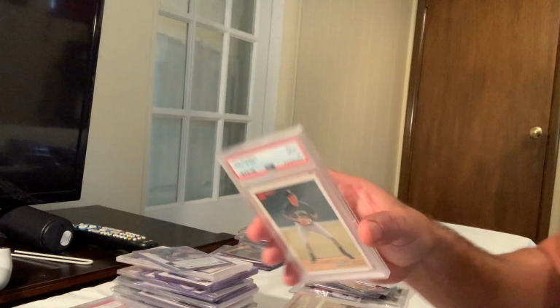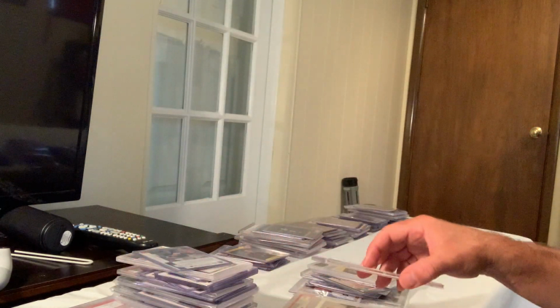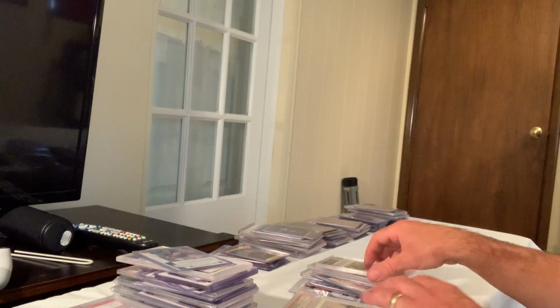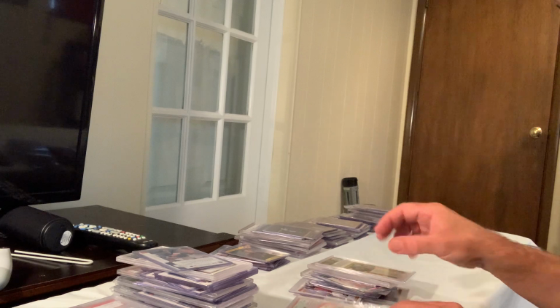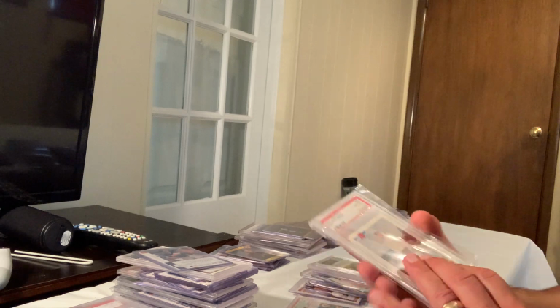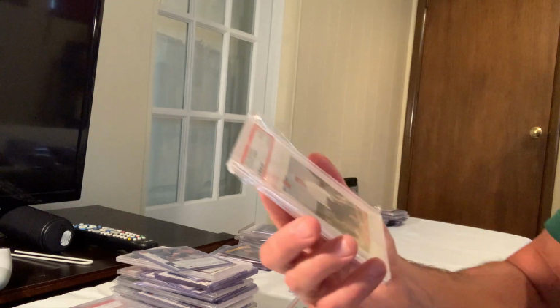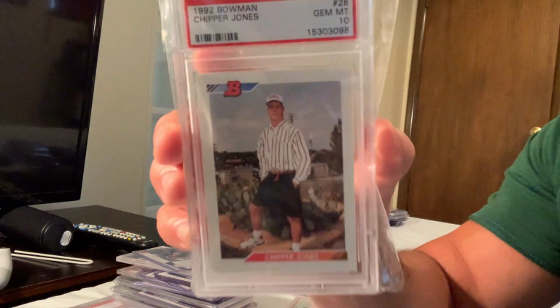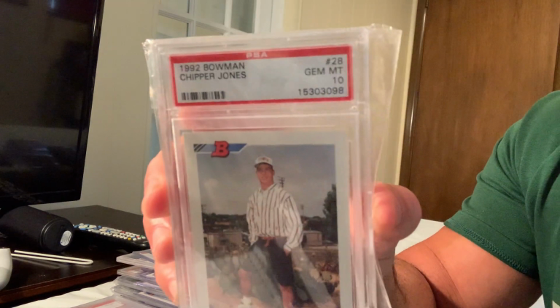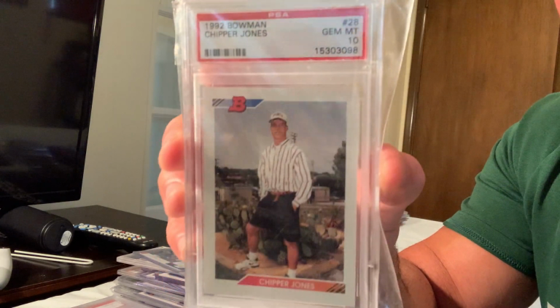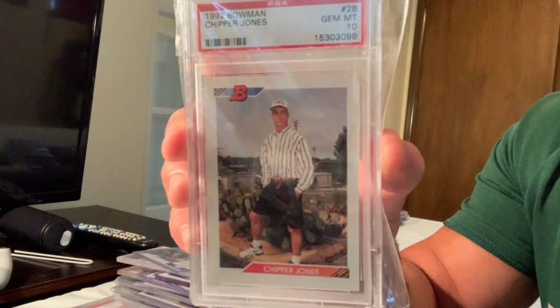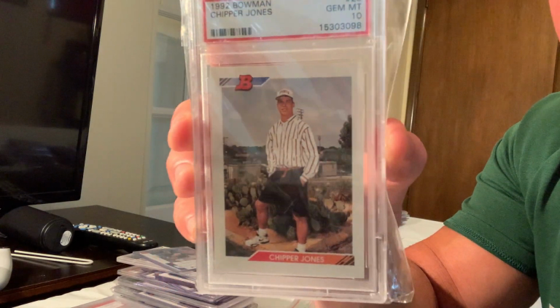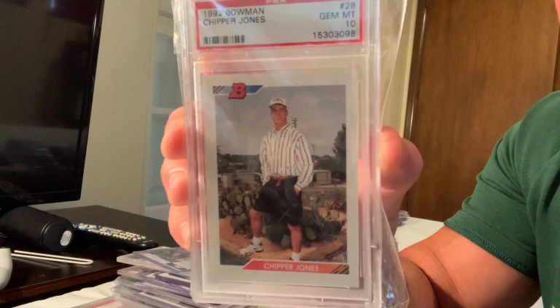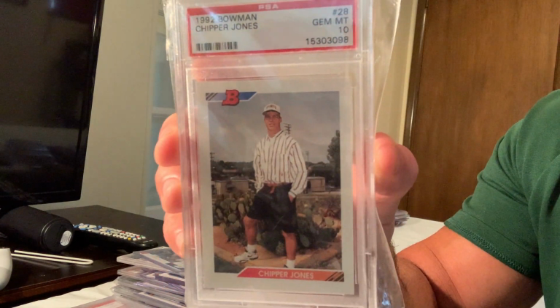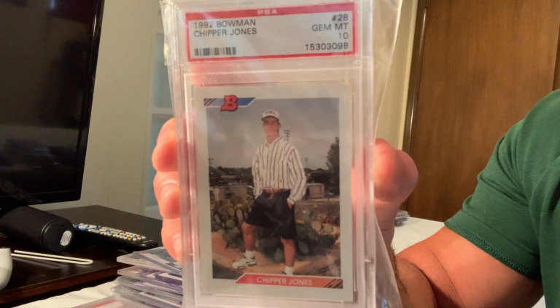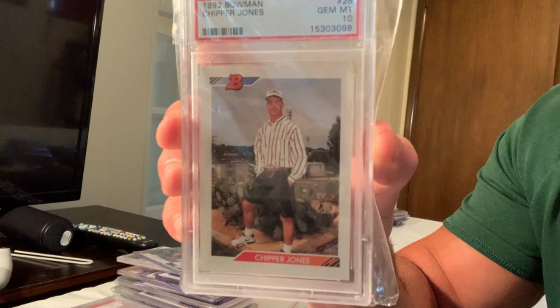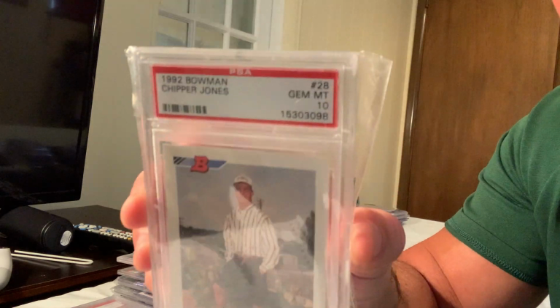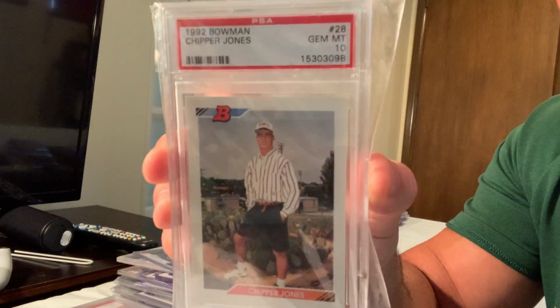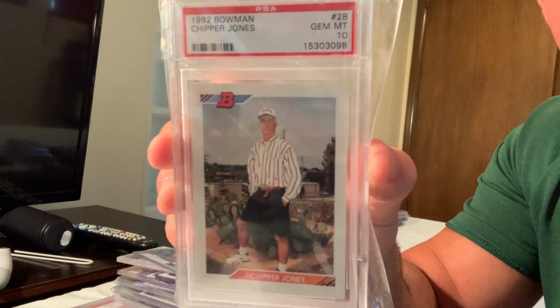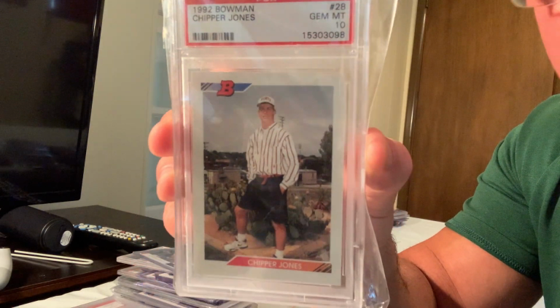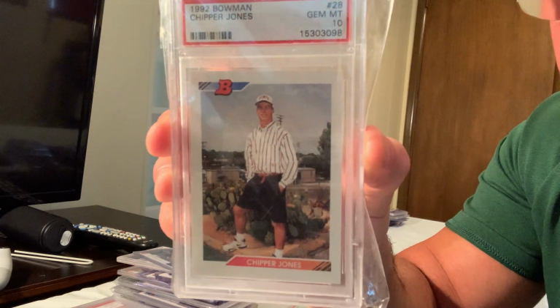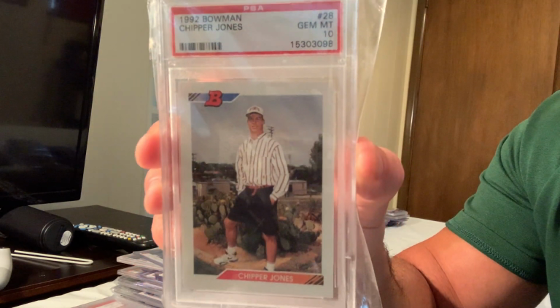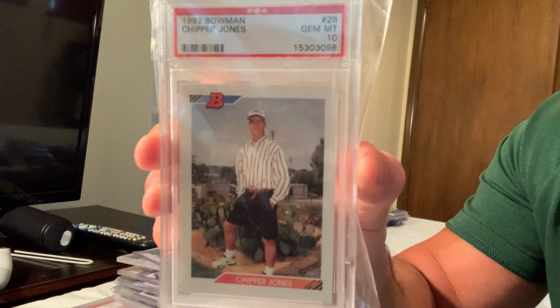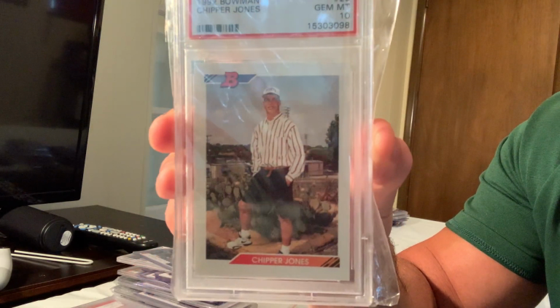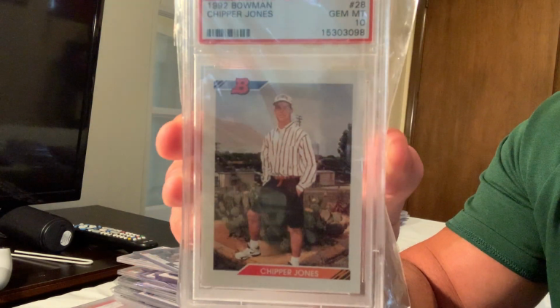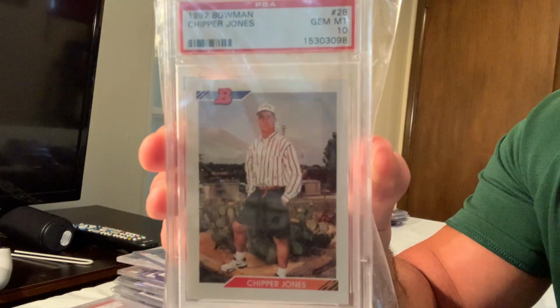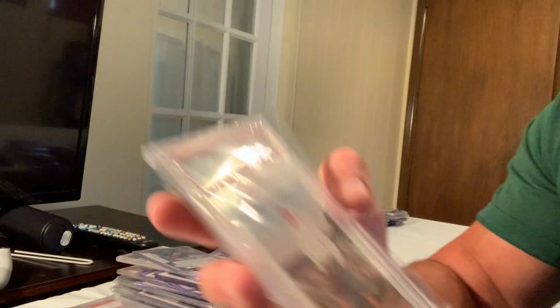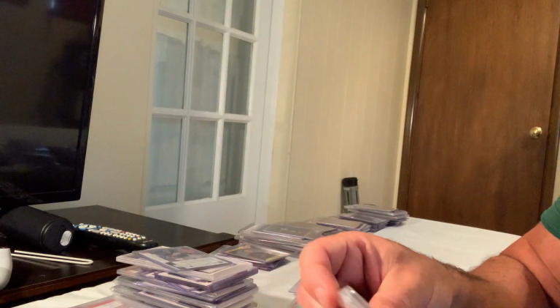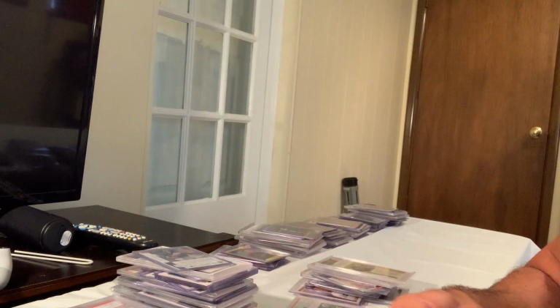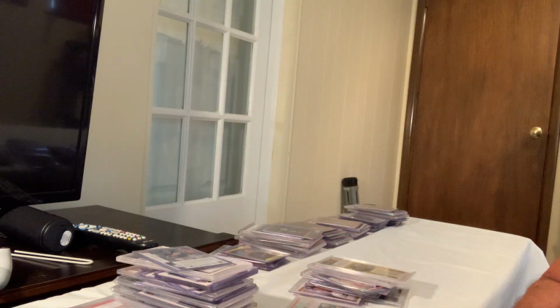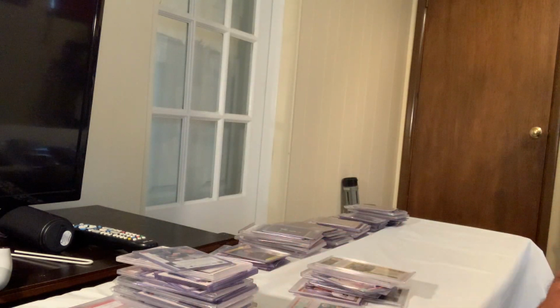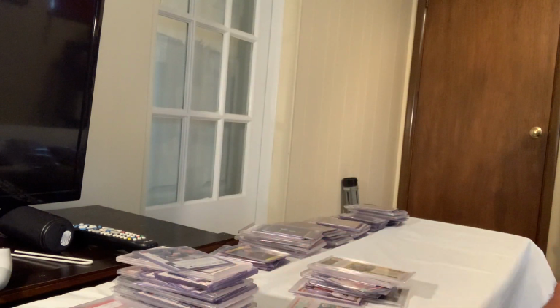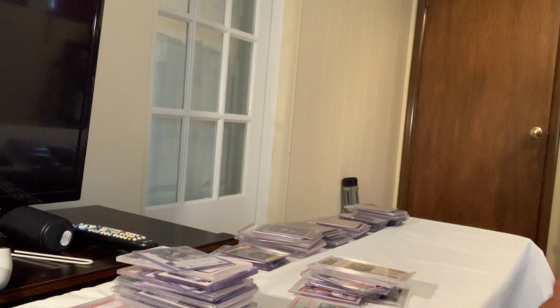Next is the 1992 Bowman rookie of Chipper Jones, card number 25, which also sold for $250.